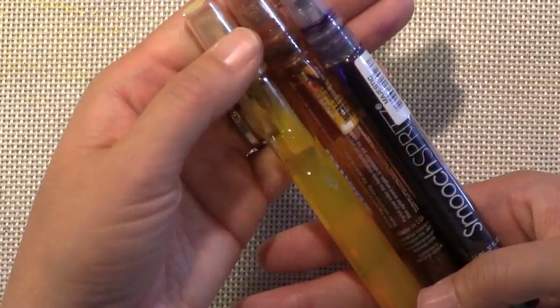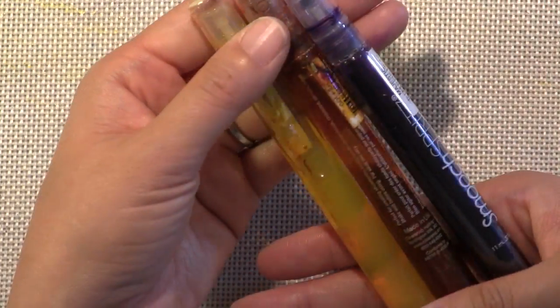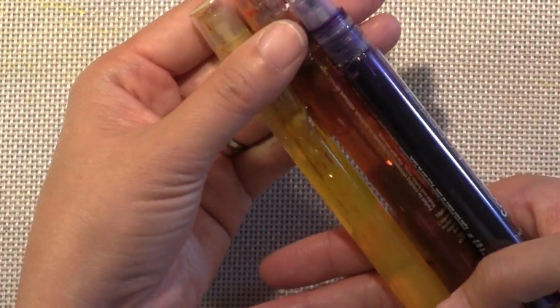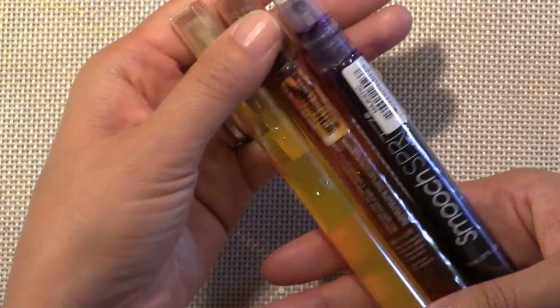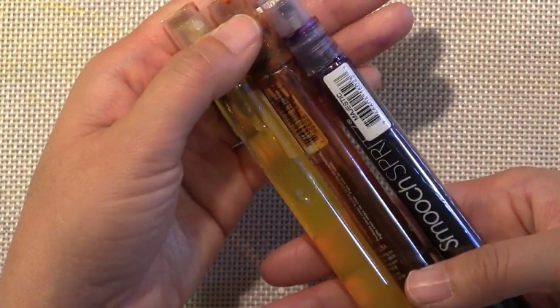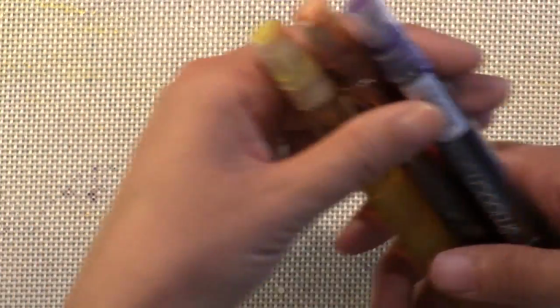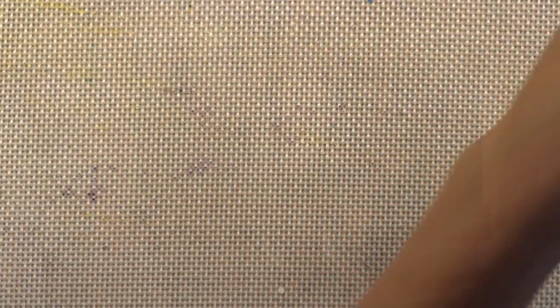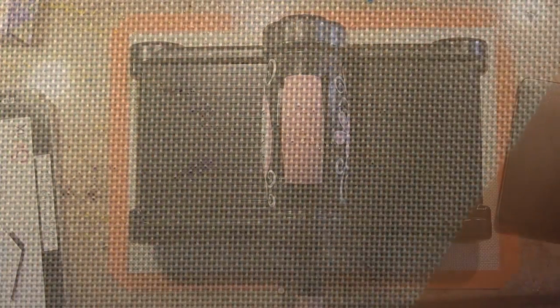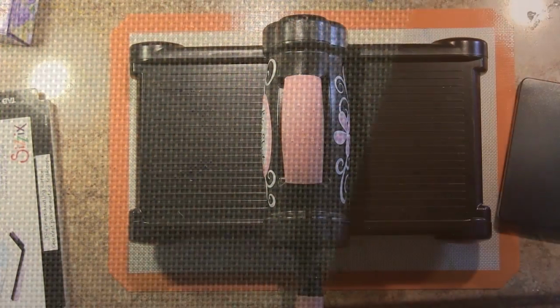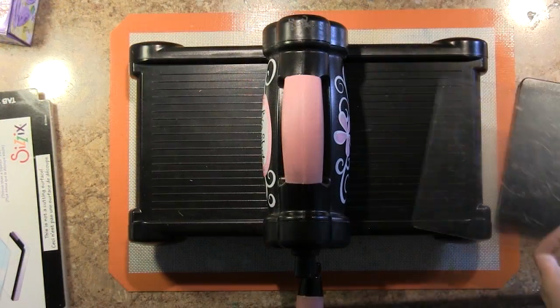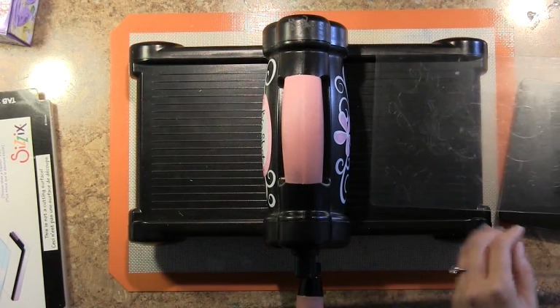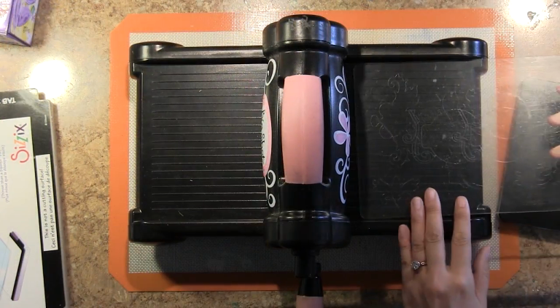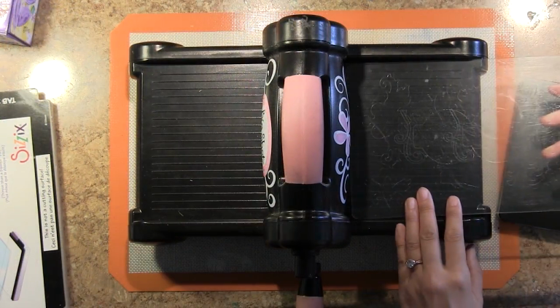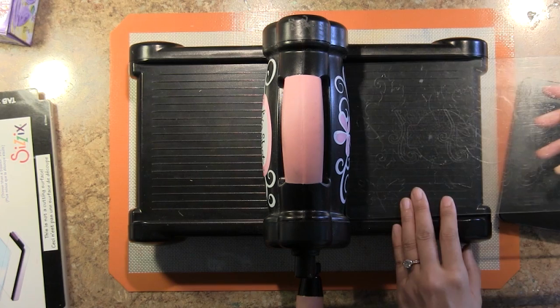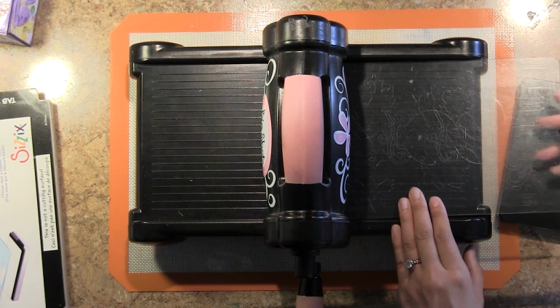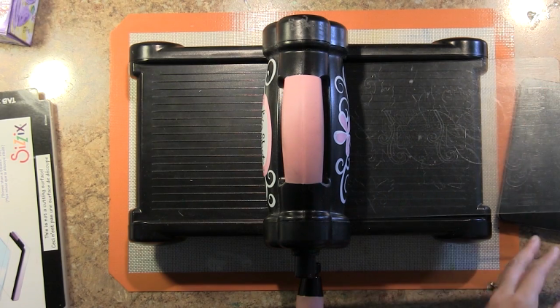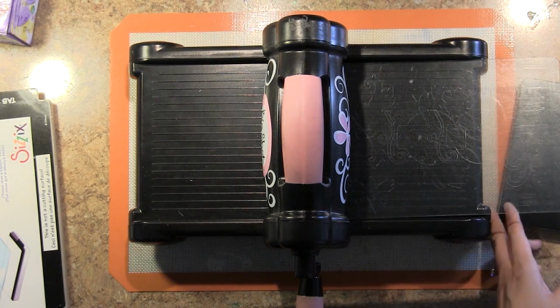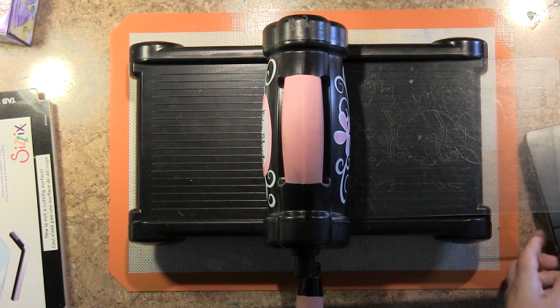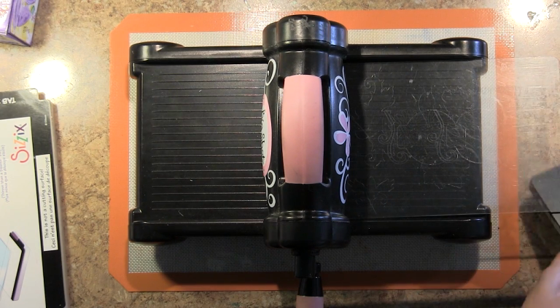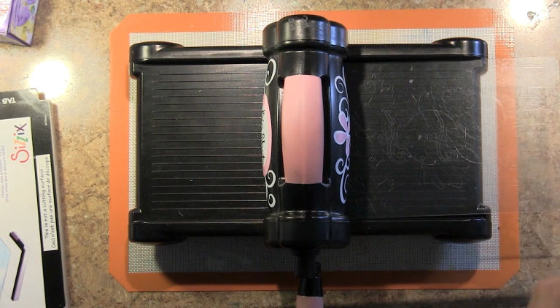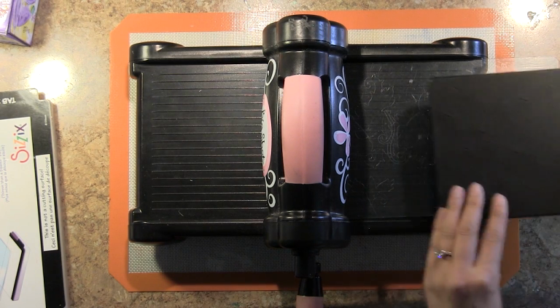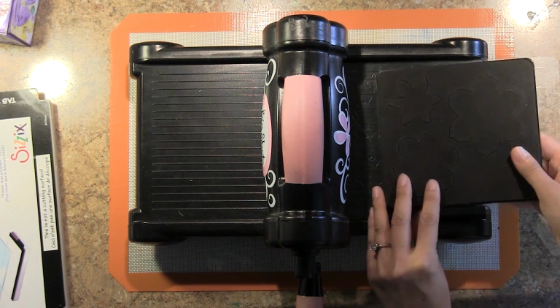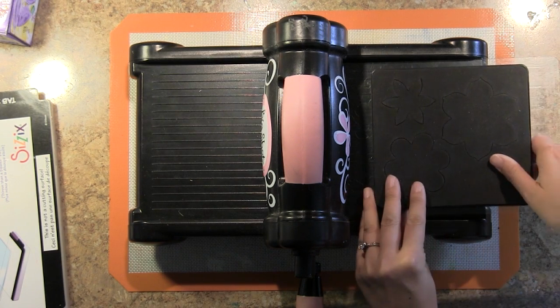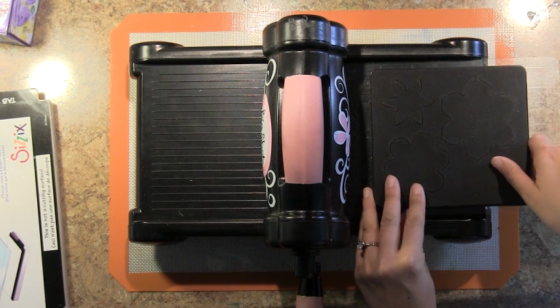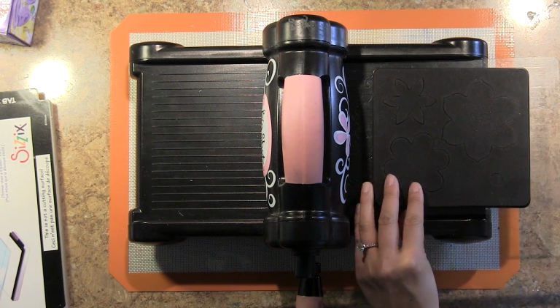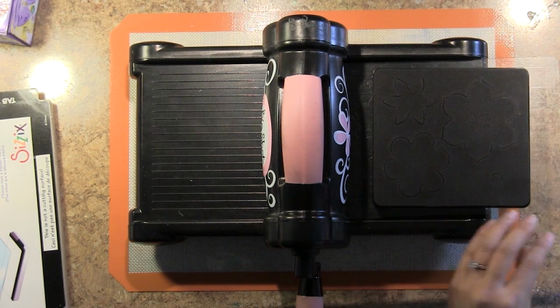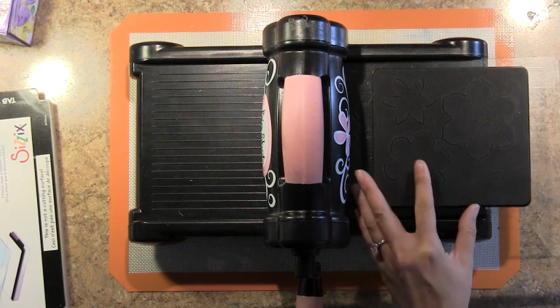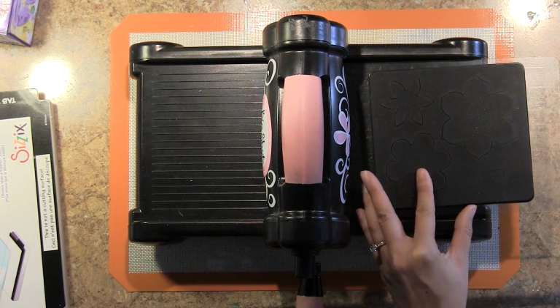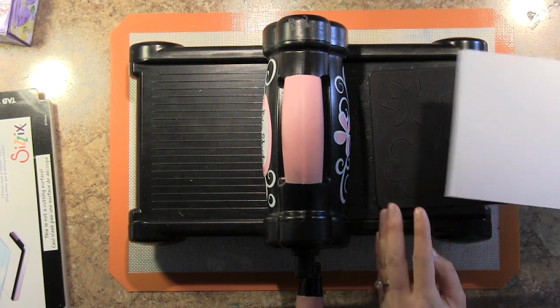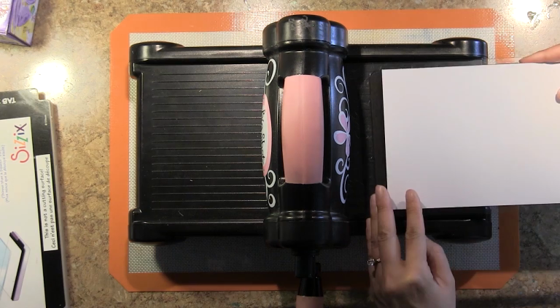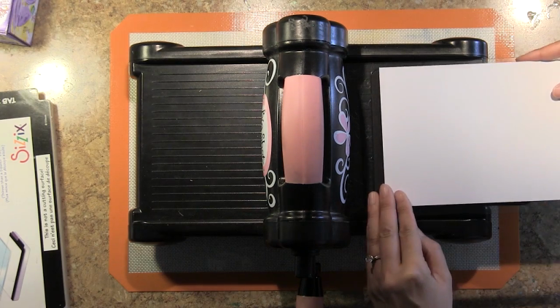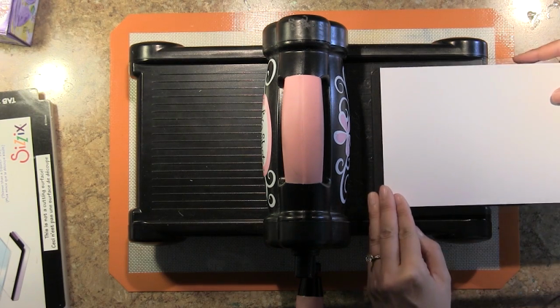As for media, I'm going to be using Clear Snap Color Box Spritzers and Smooch Spritz. As you know with the Biggs dies, they cut through just about everything. They're really sturdy — they're my favorites.